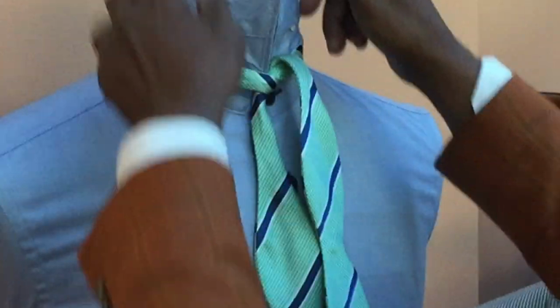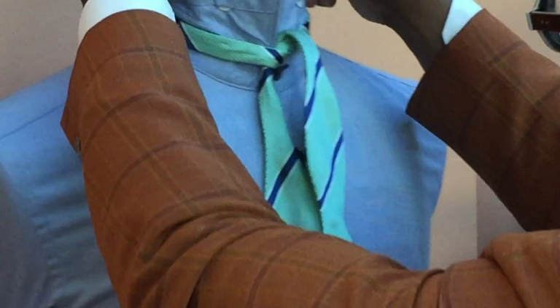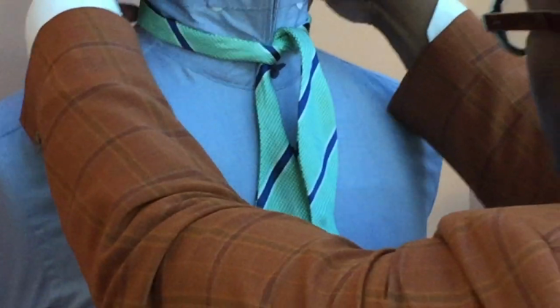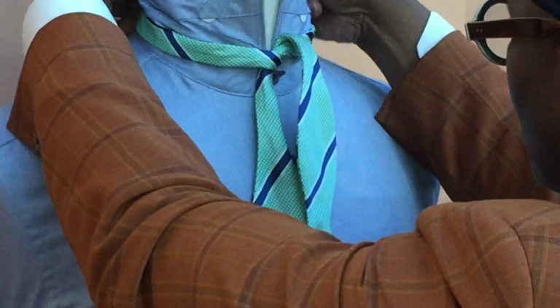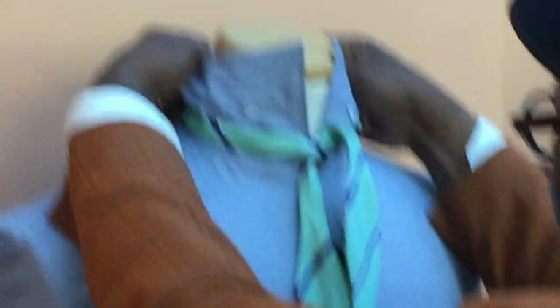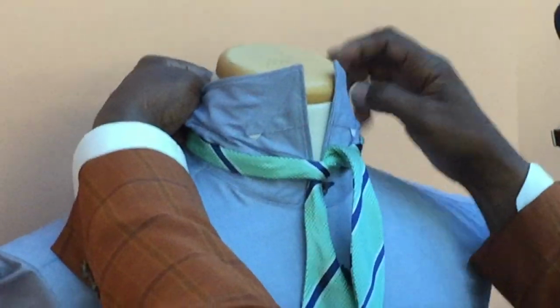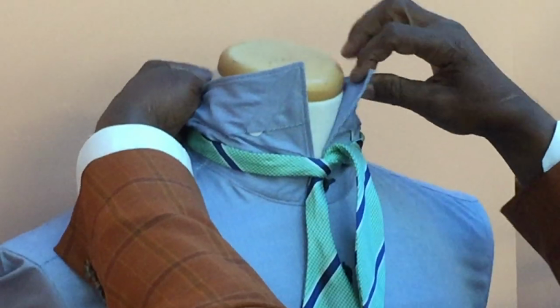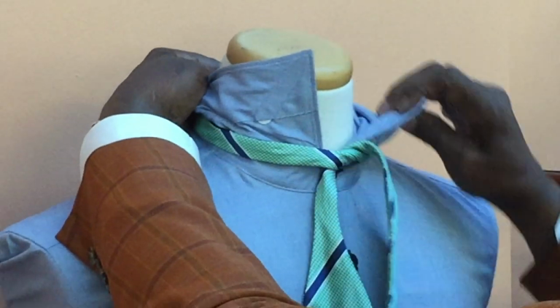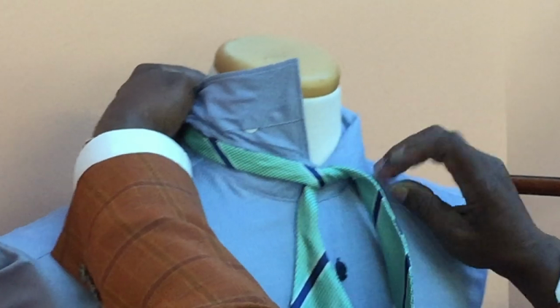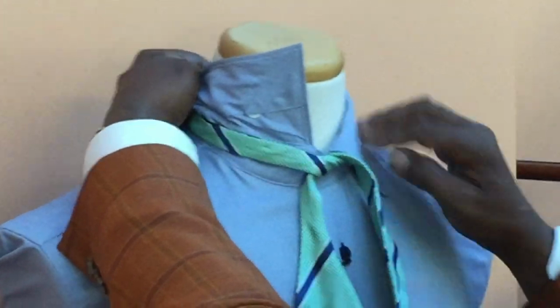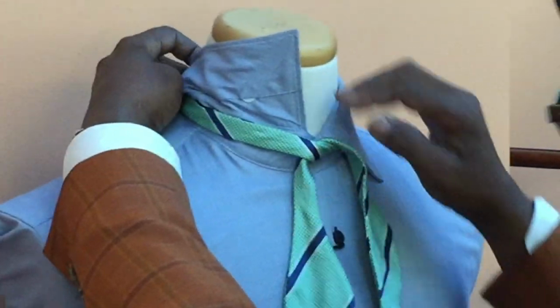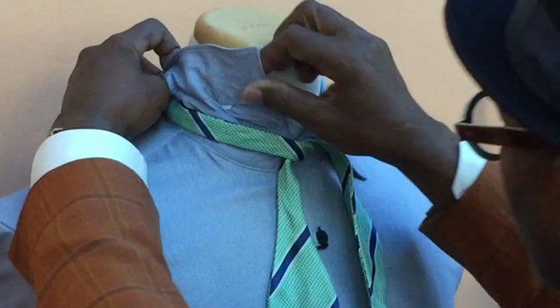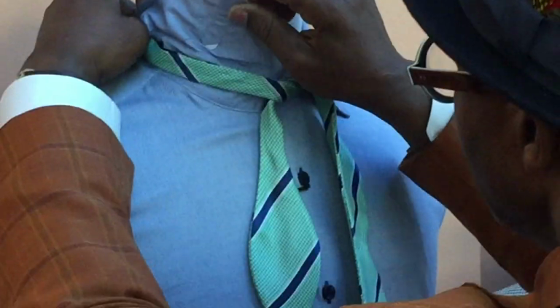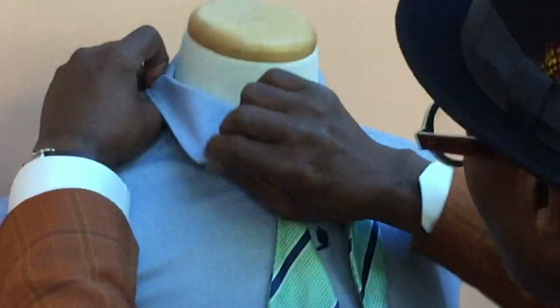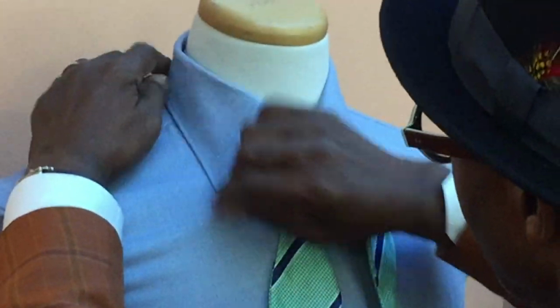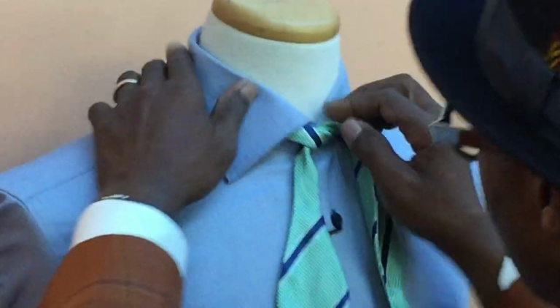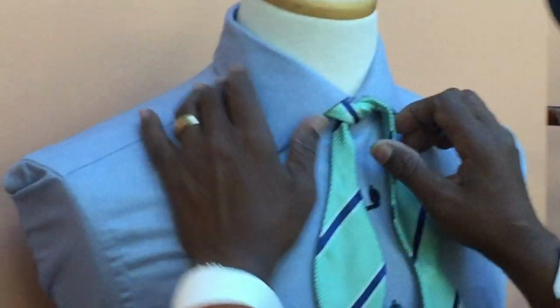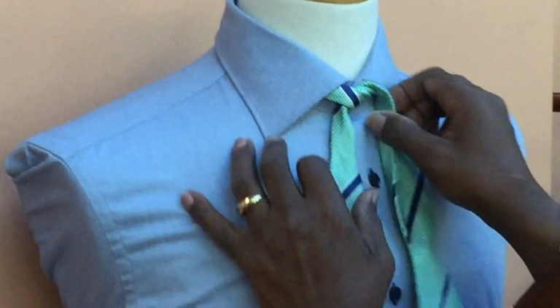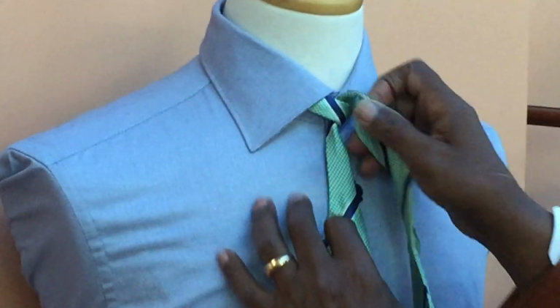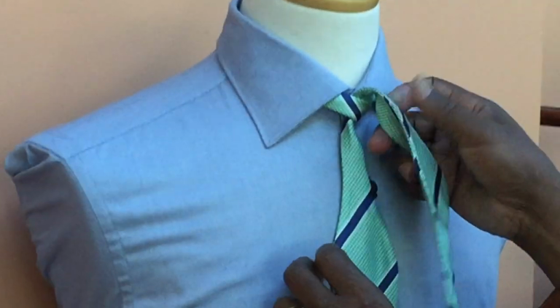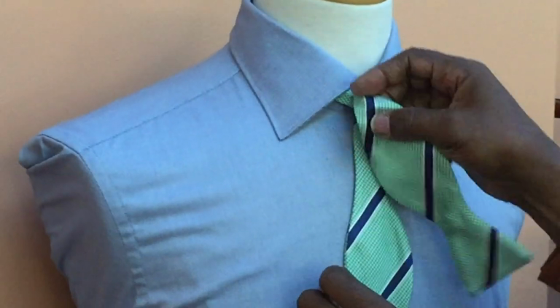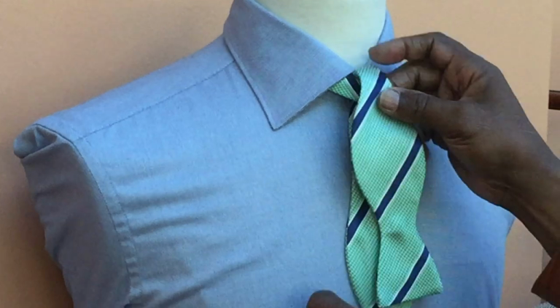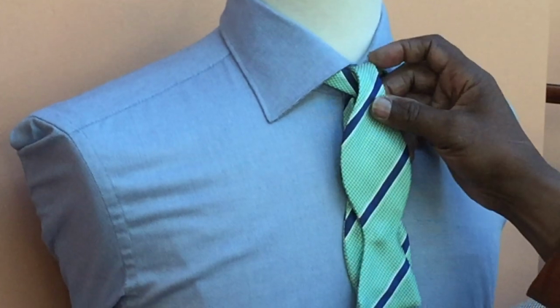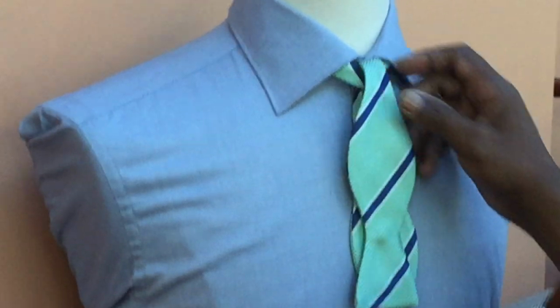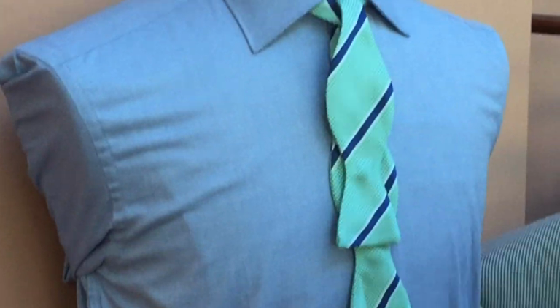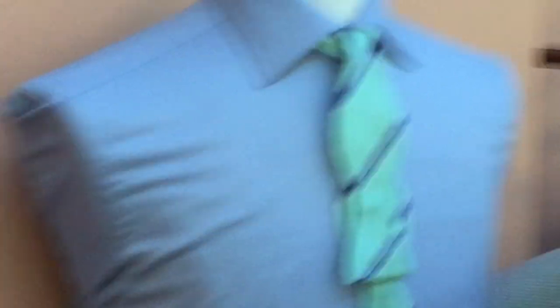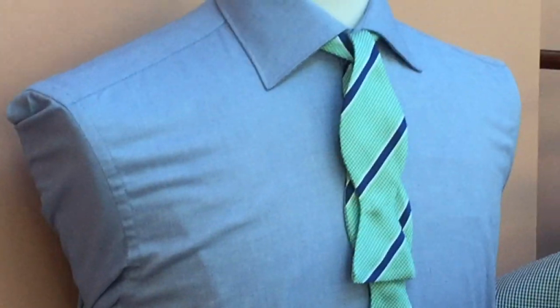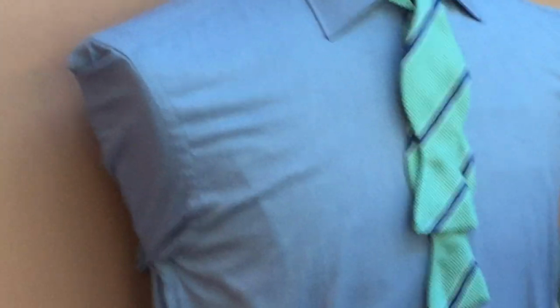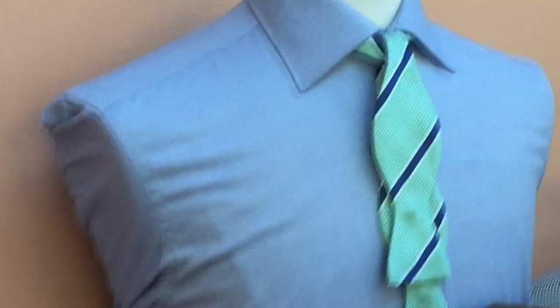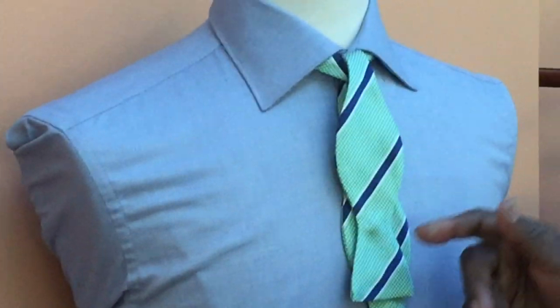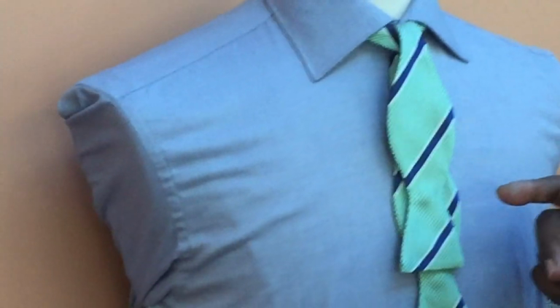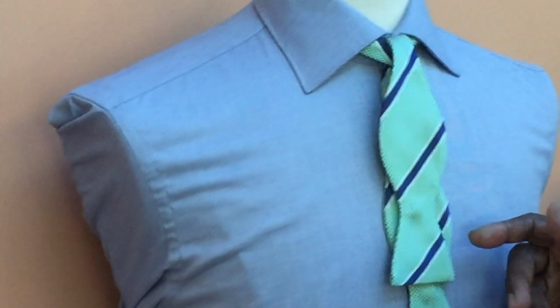Then you pull your collar down. Pulling your collar down helps set the bow tie in place. You'll notice you've got one shorter end and one longer end.